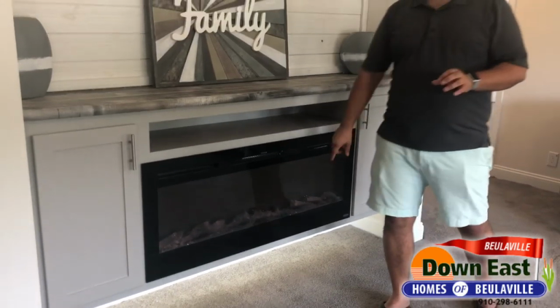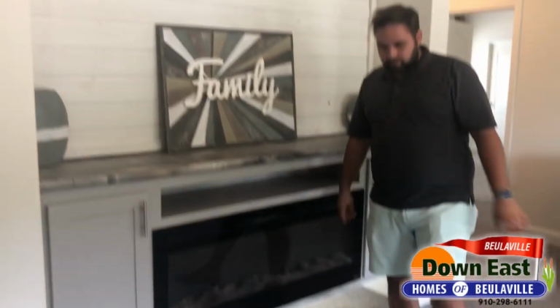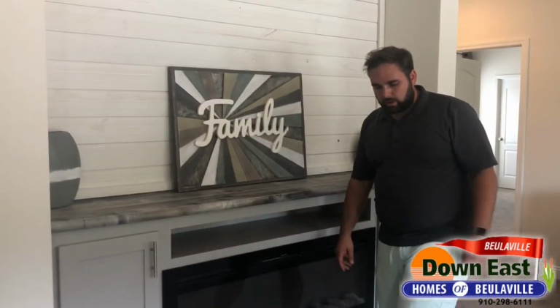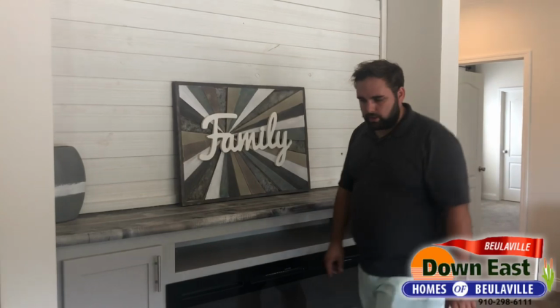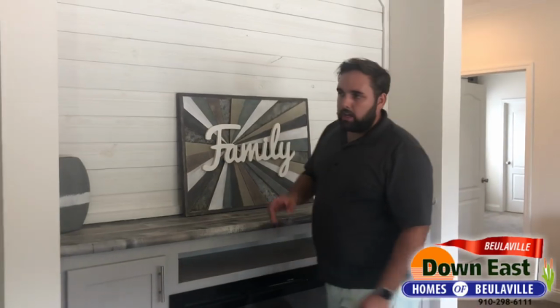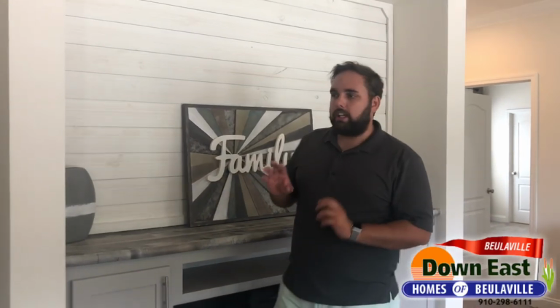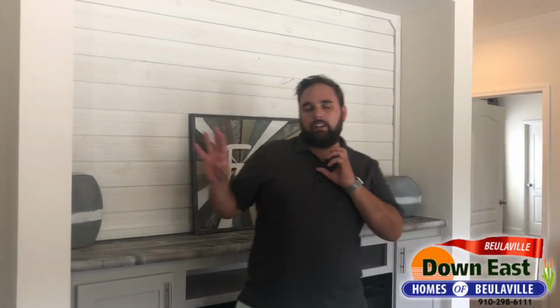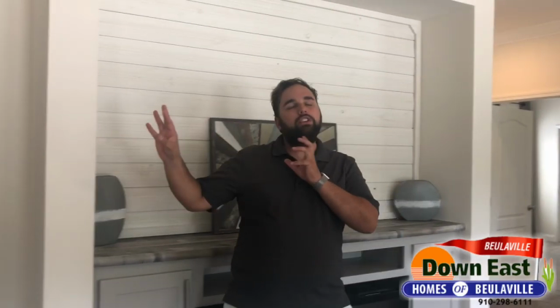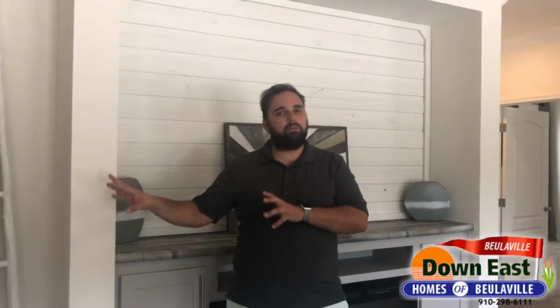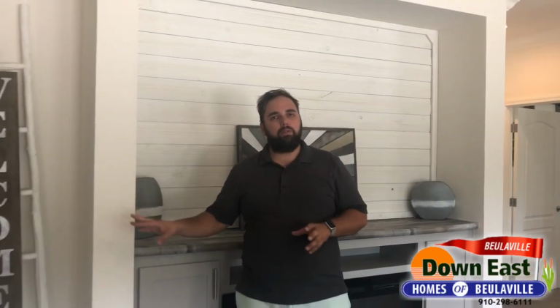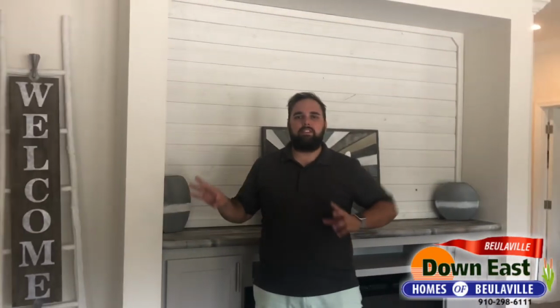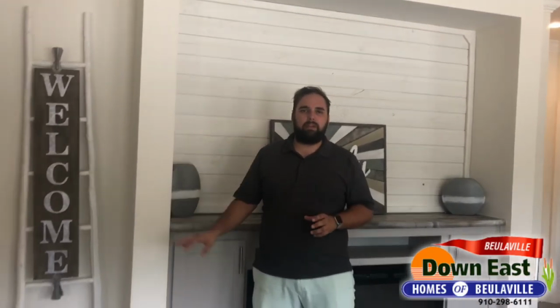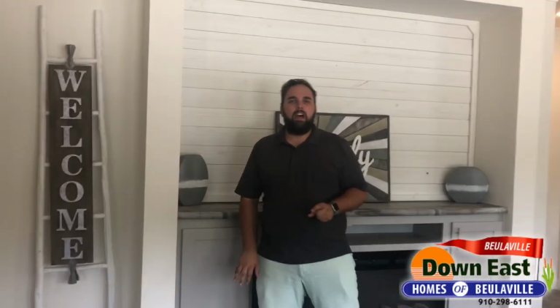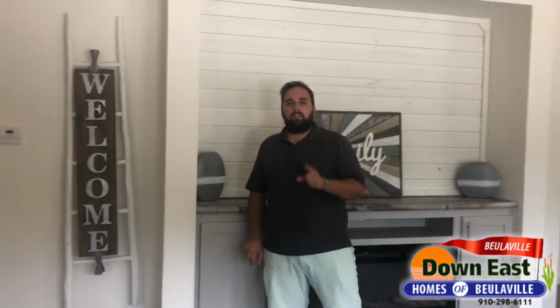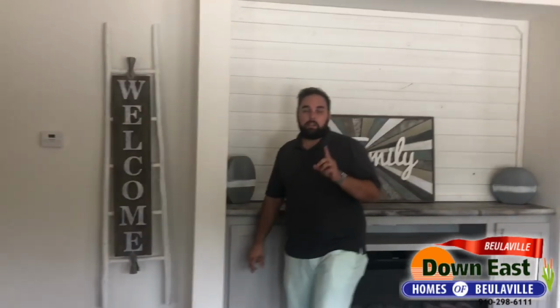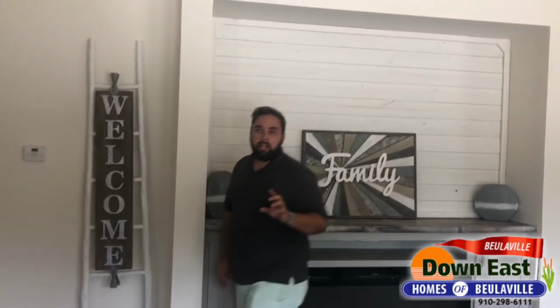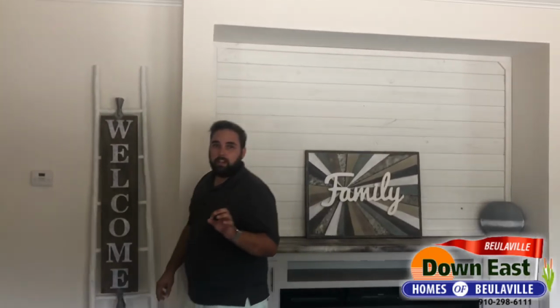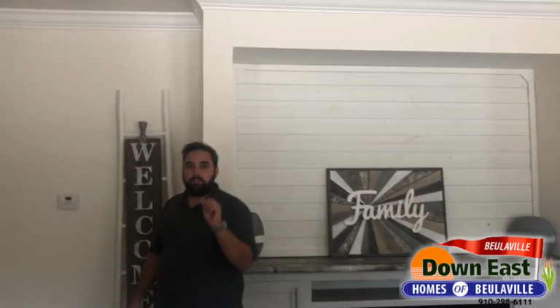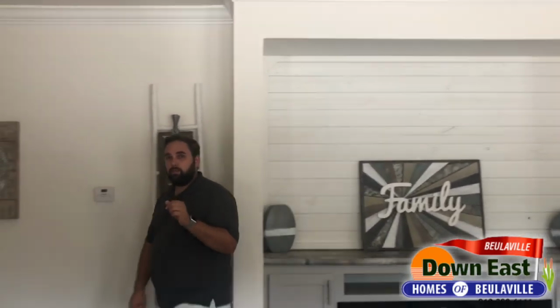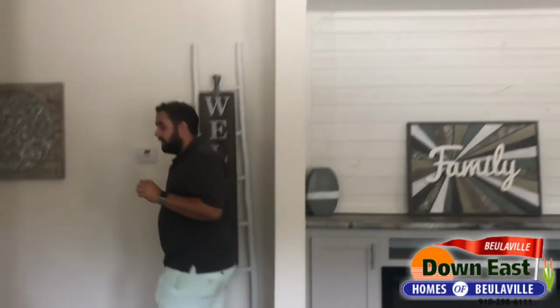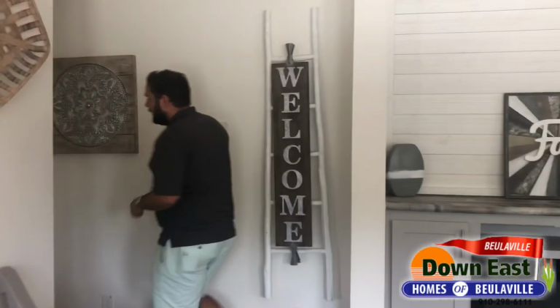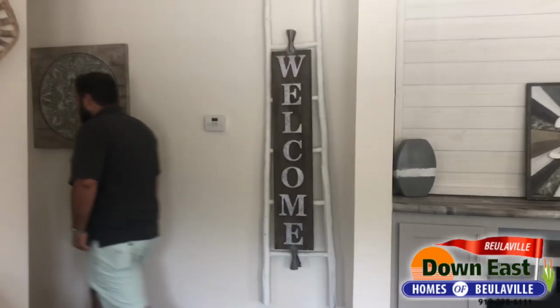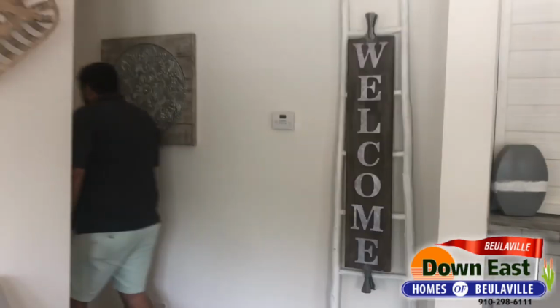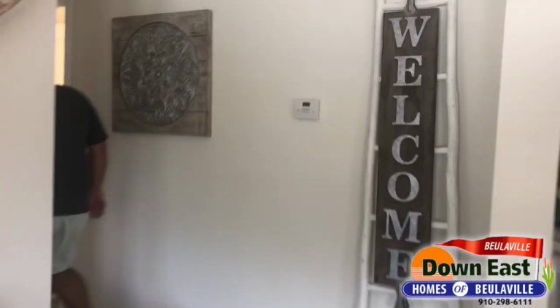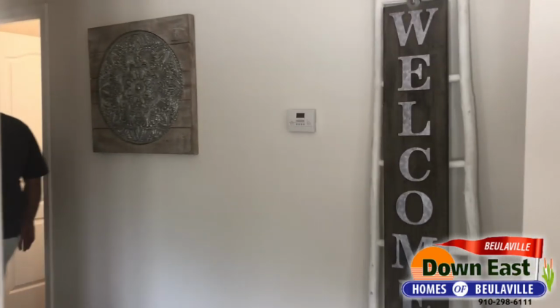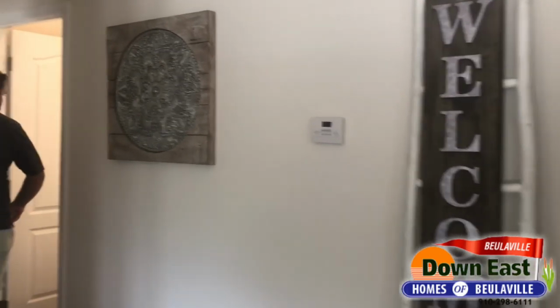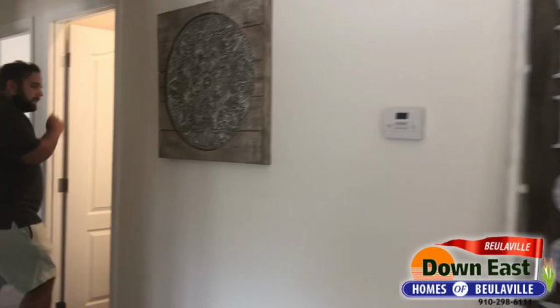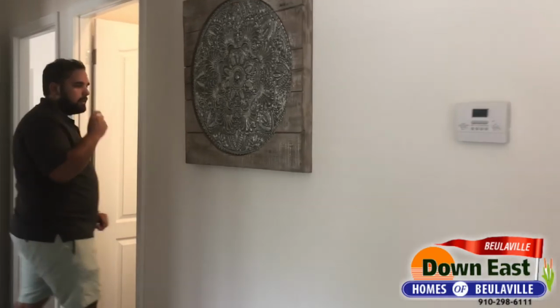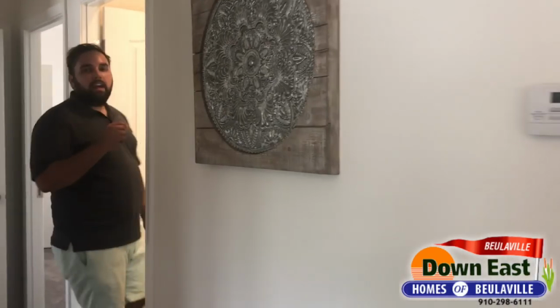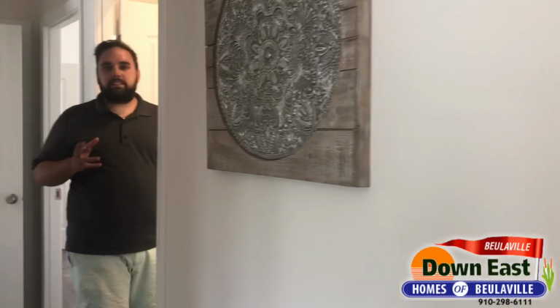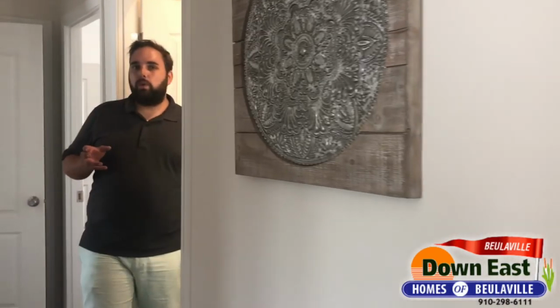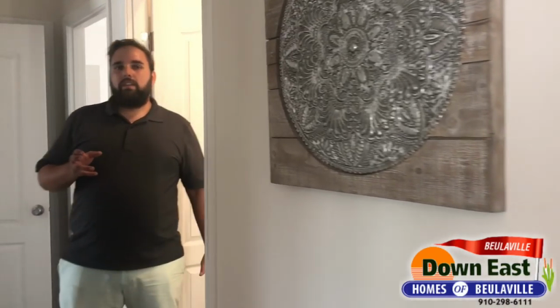We're going to do things a little differently — we're going to take a look at the two other bedrooms and the second bath first, and we've got a special surprise for you at the end, so stay tuned.